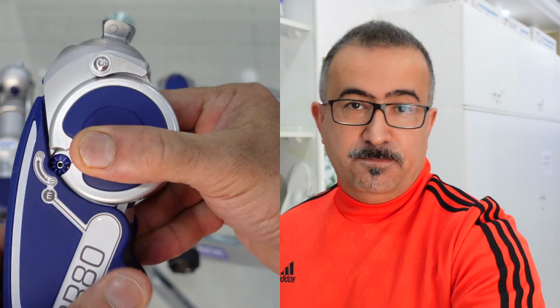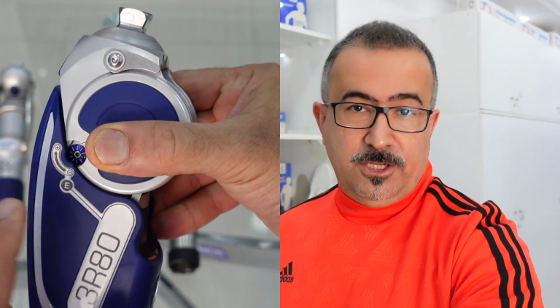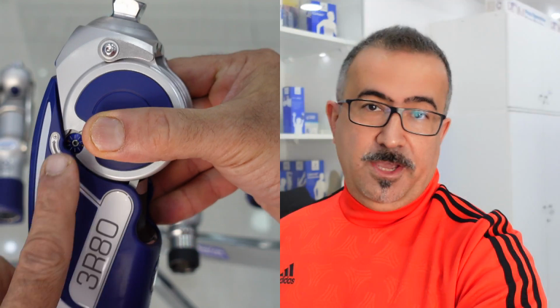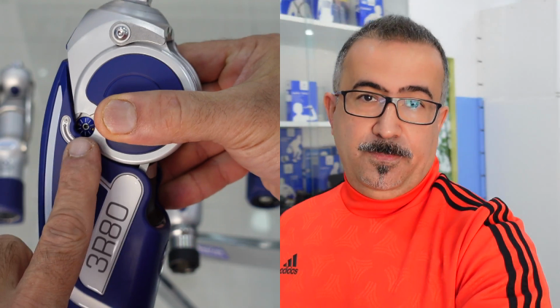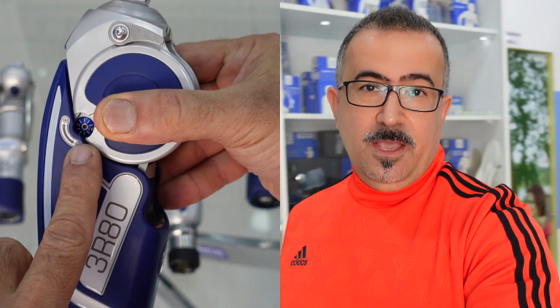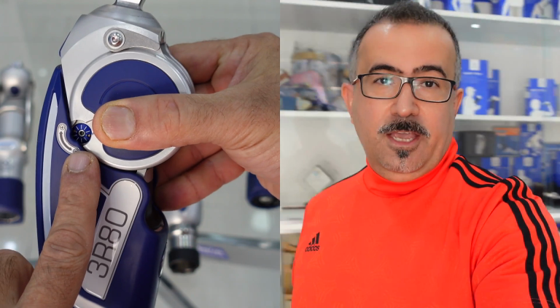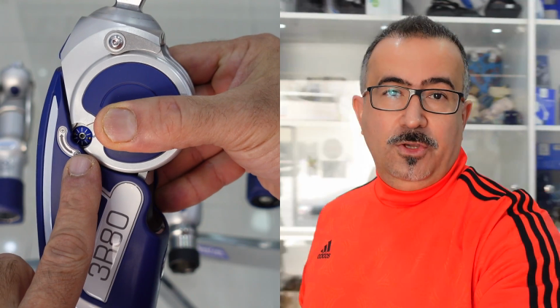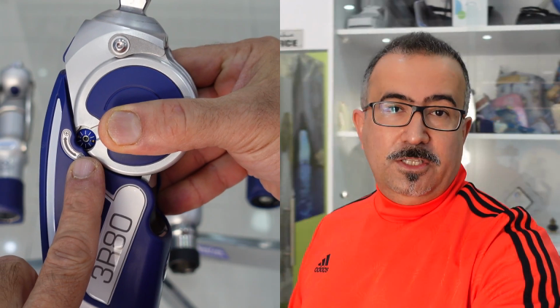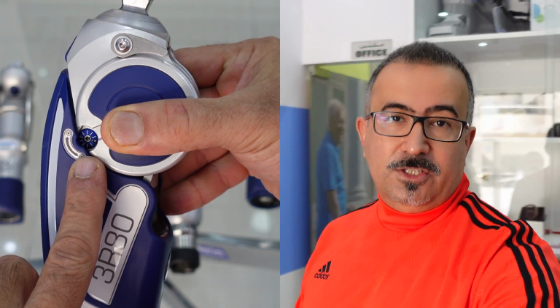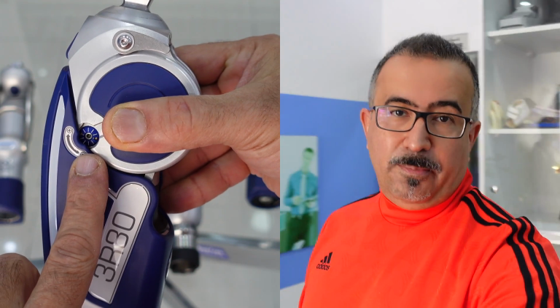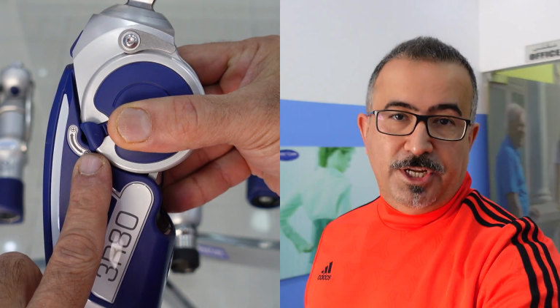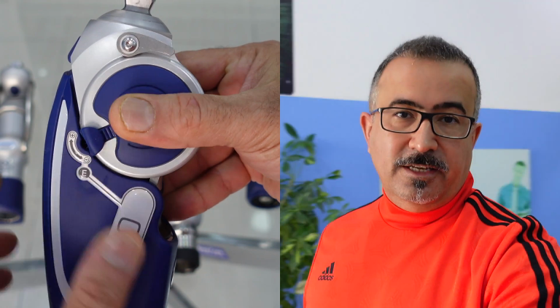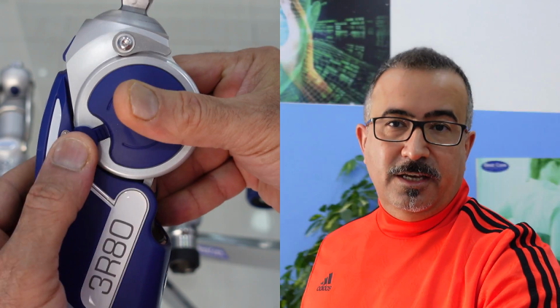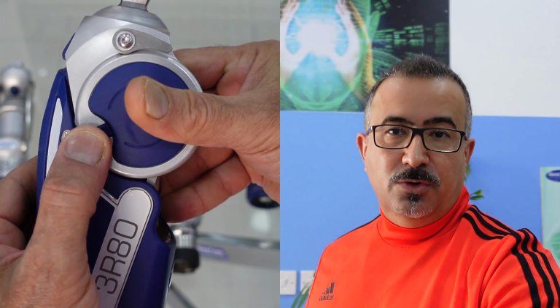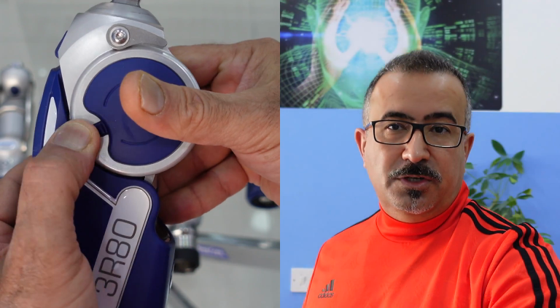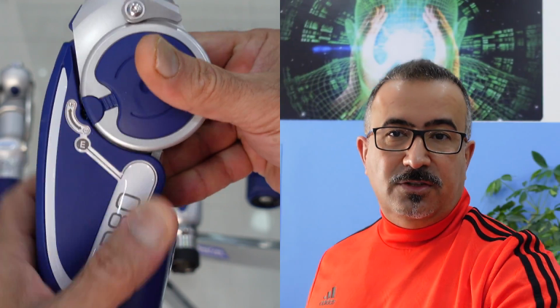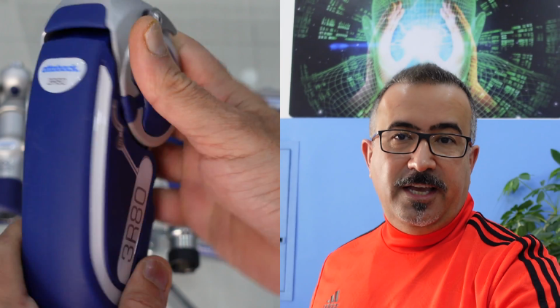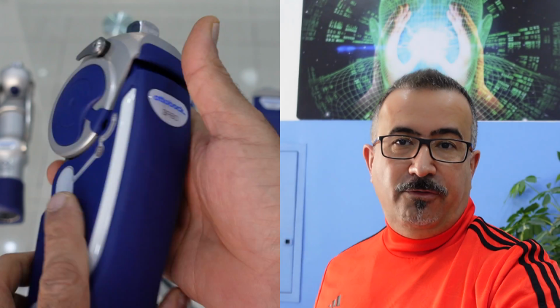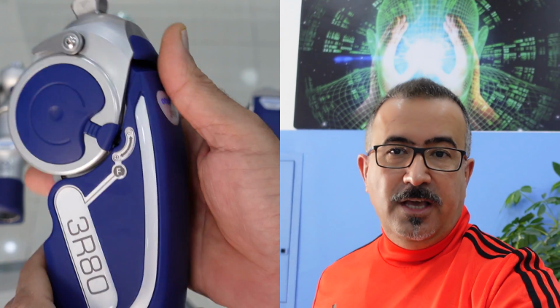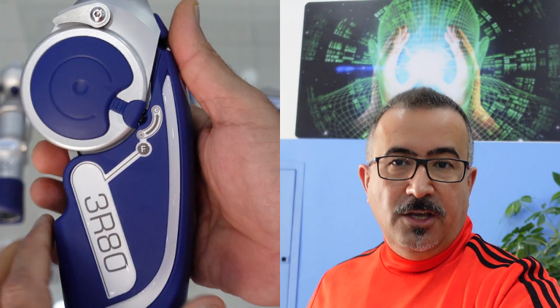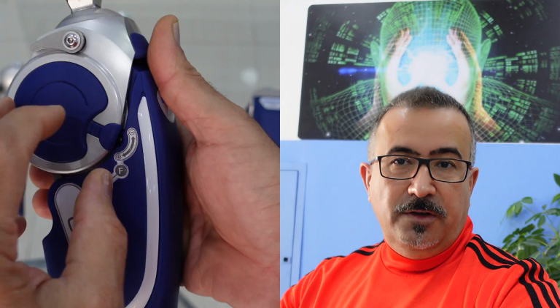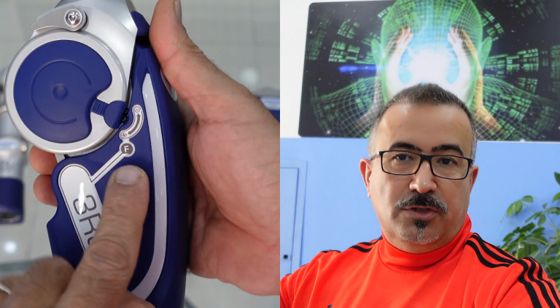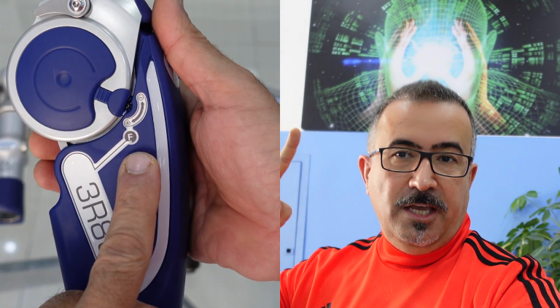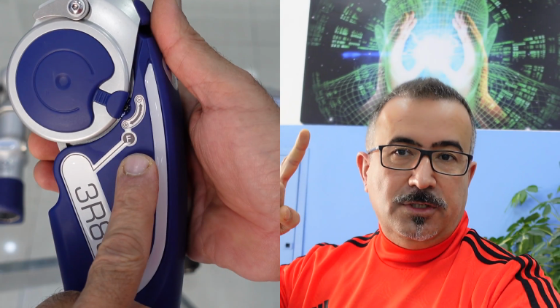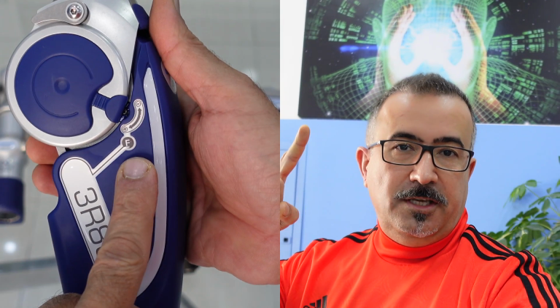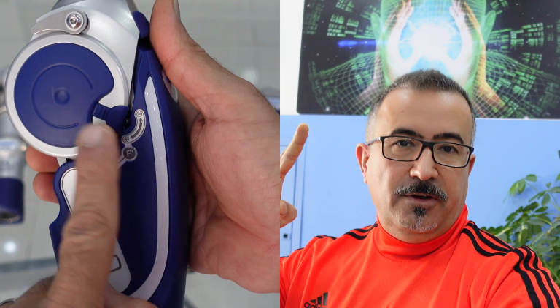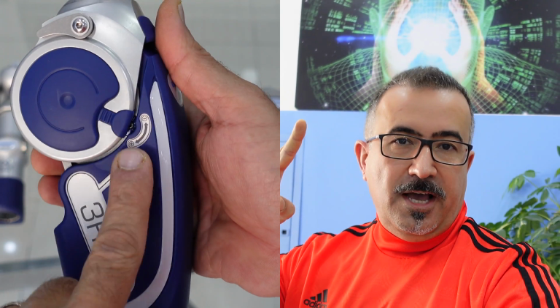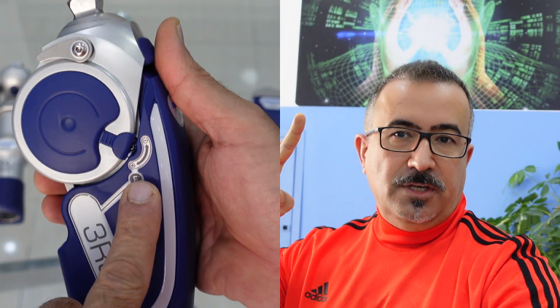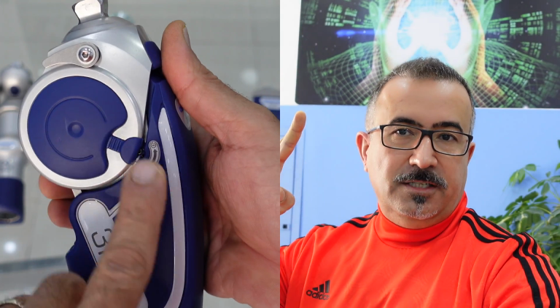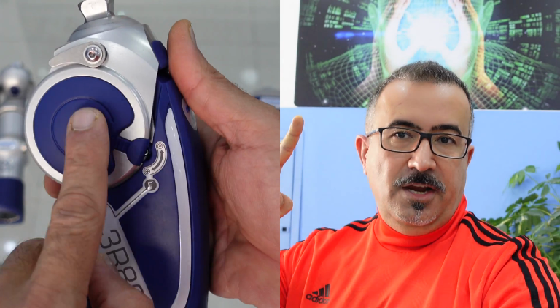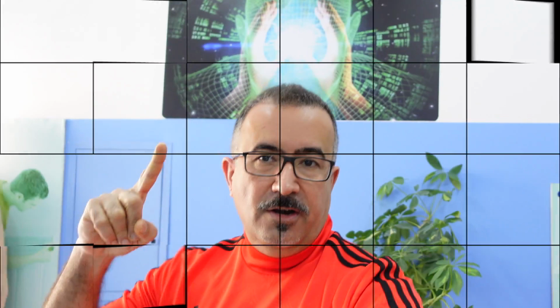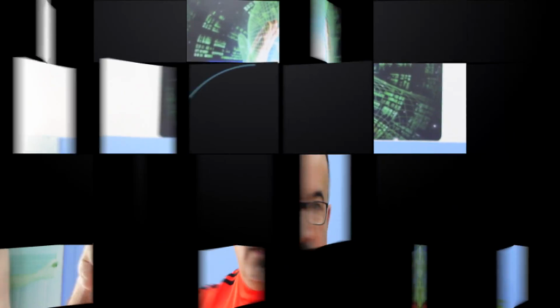Stay with me and enjoy the video. And don't forget, always think positive — everything is going to be fine. Thank you very much.